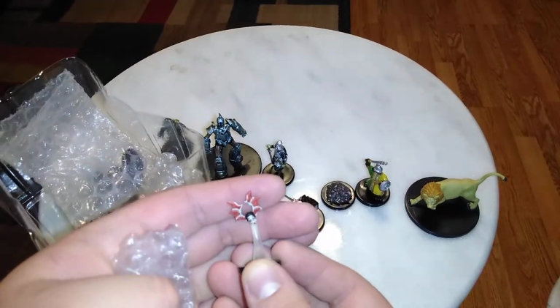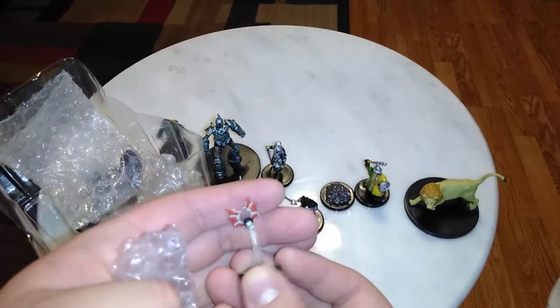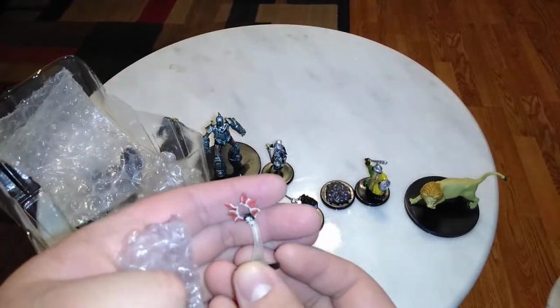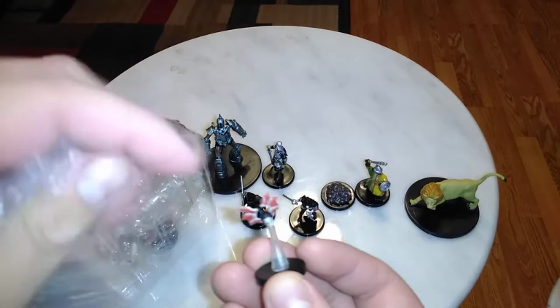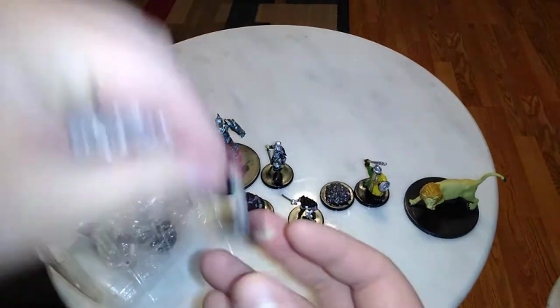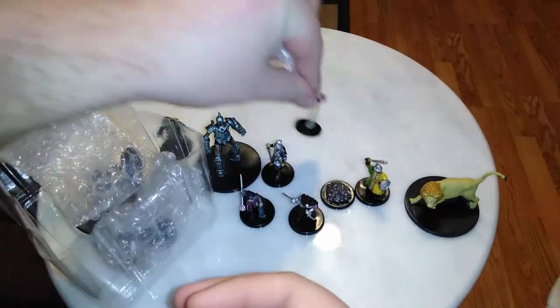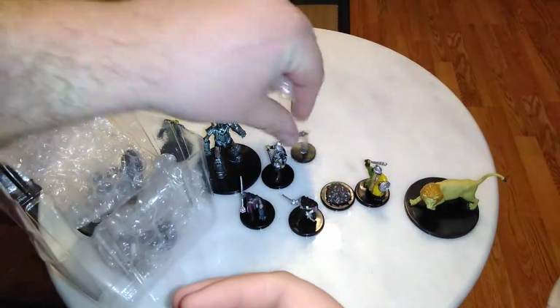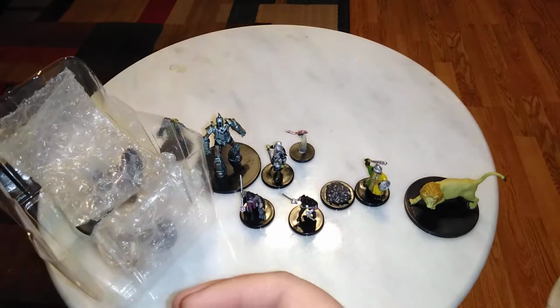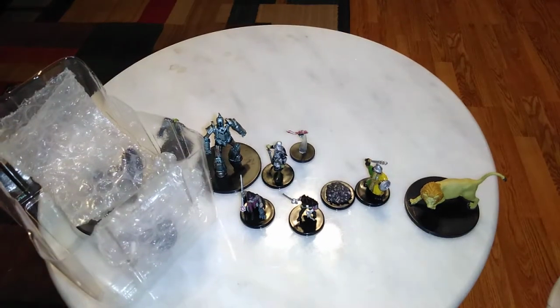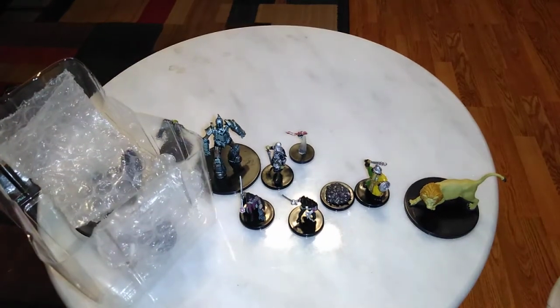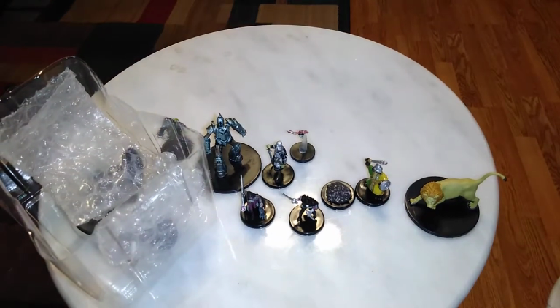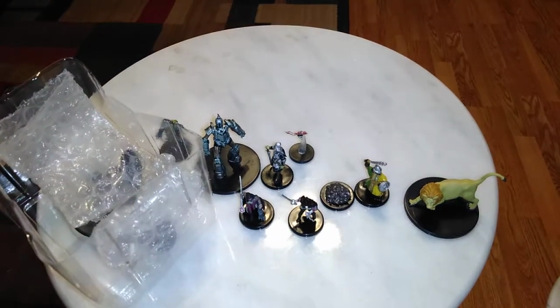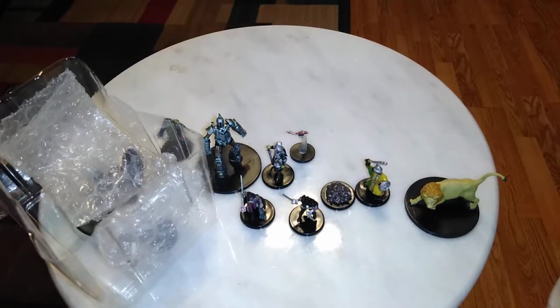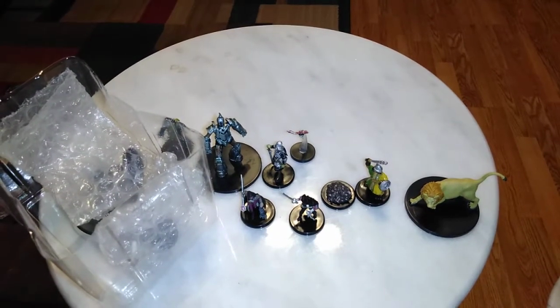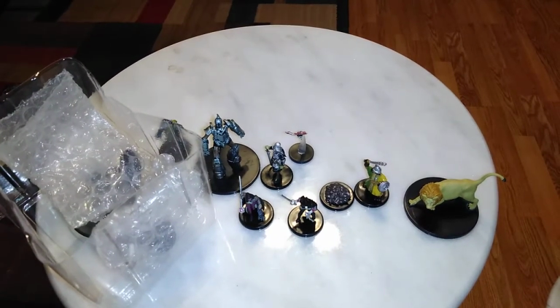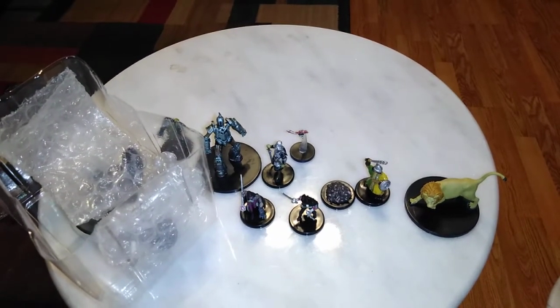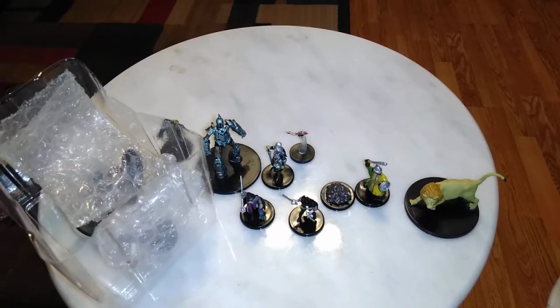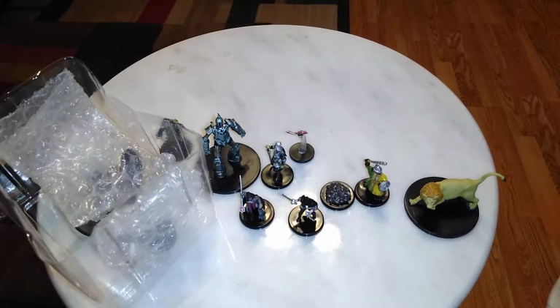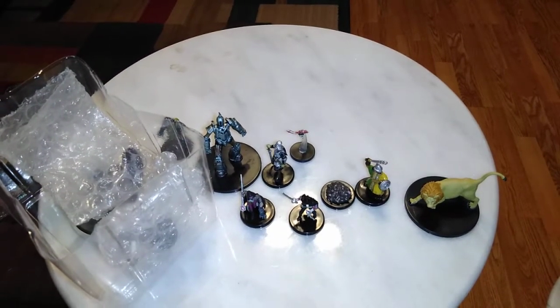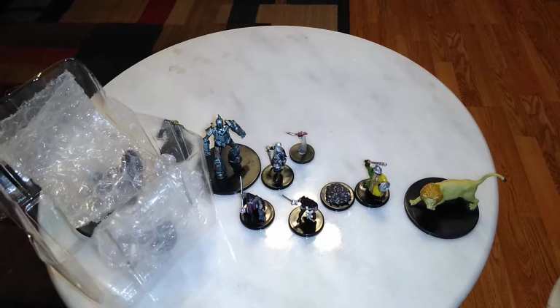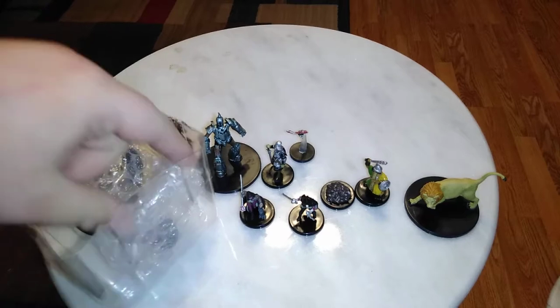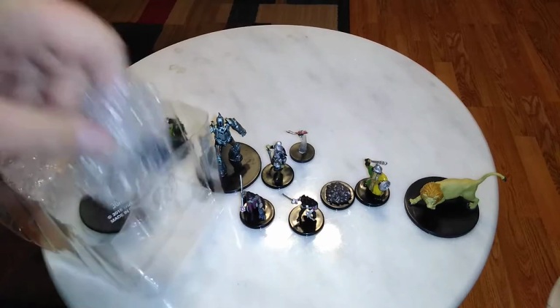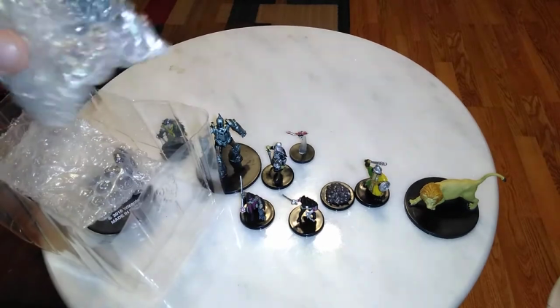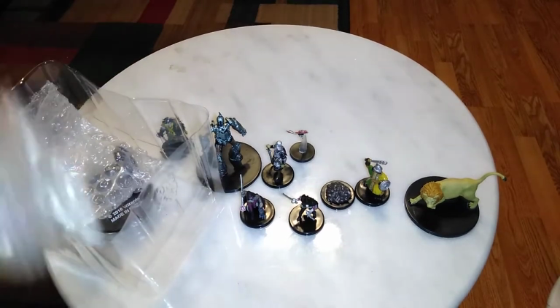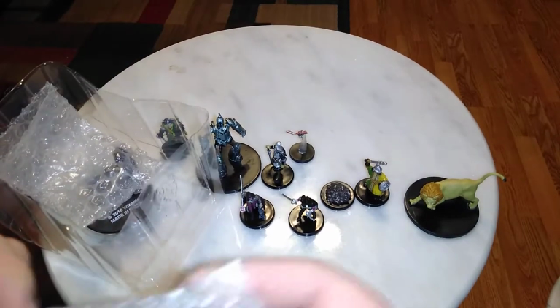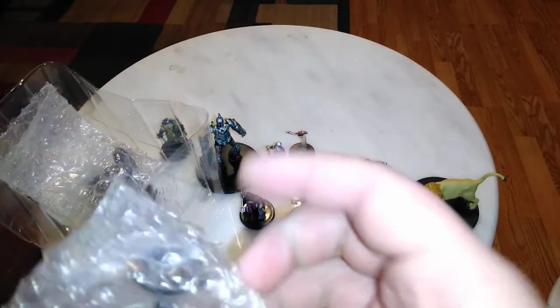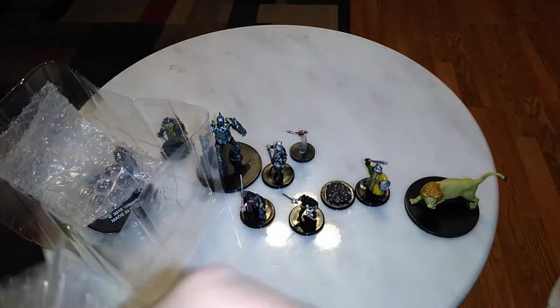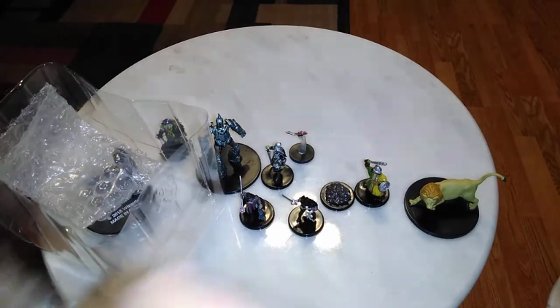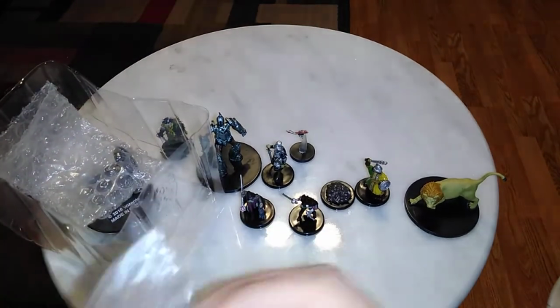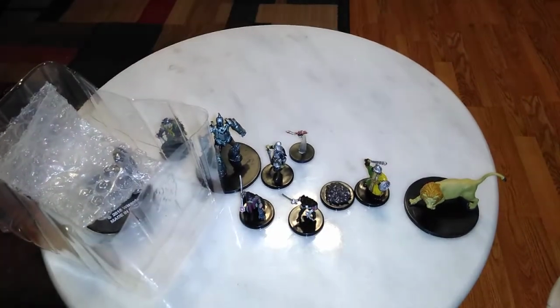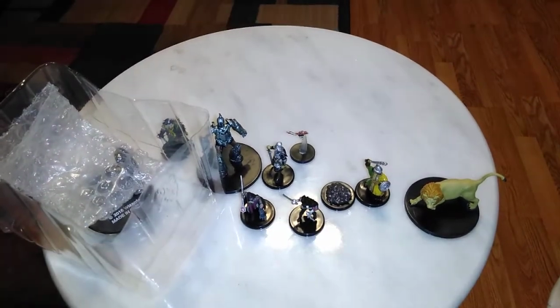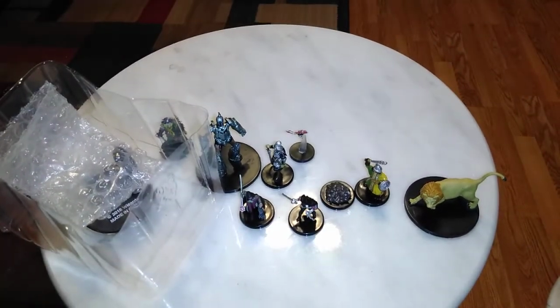Next up we have another repeat — this is the White-Faced Vargill. I already have this one, though it's not always bad to get the same Vargill because Vargills travel together. What's a group of them called anyway? Maybe someone can comment and let me know — I guess a flock of Vargill.